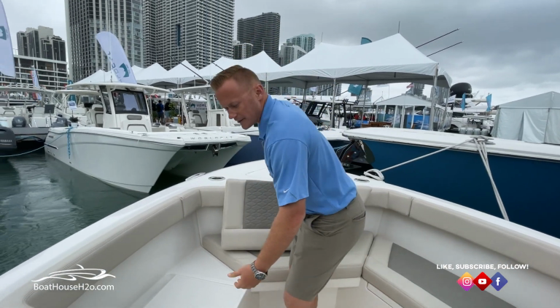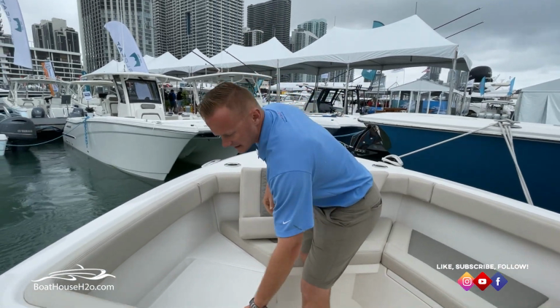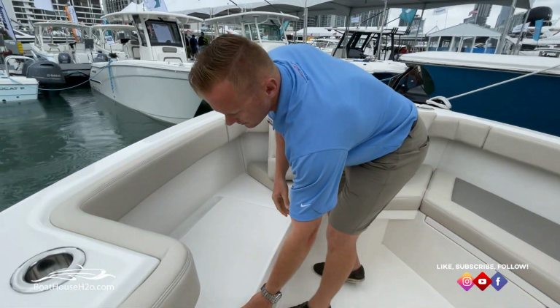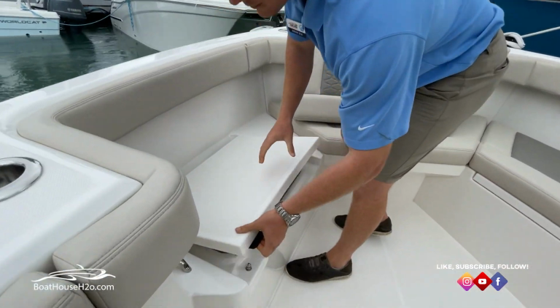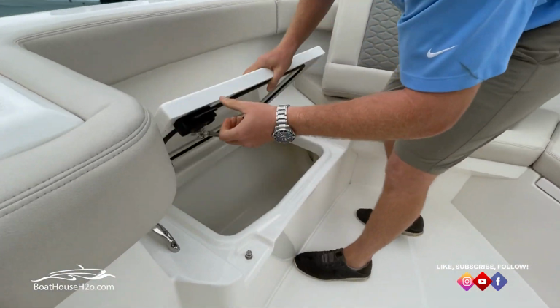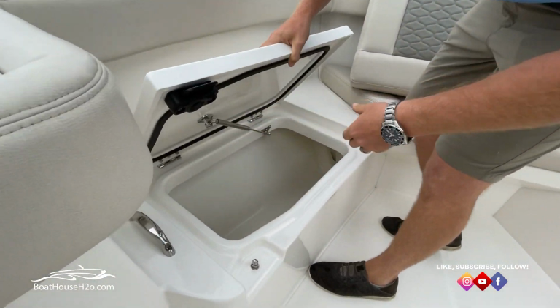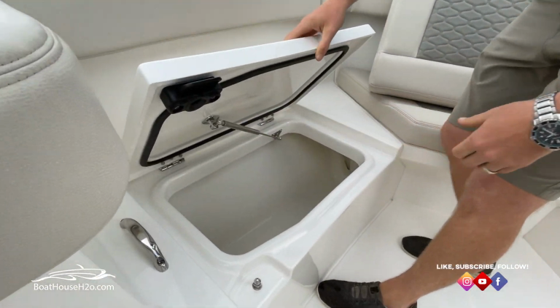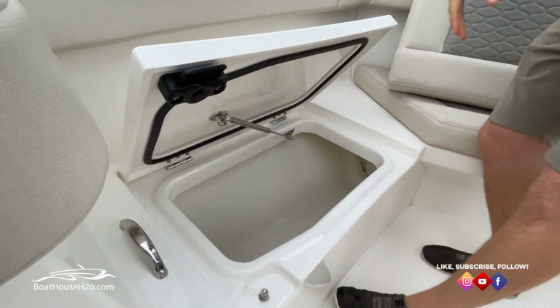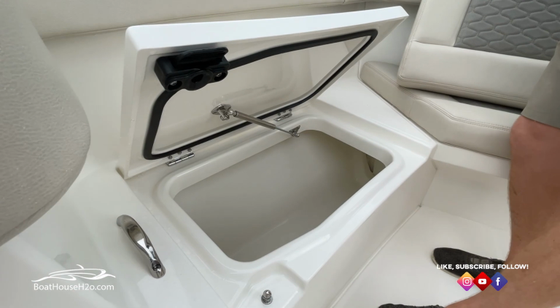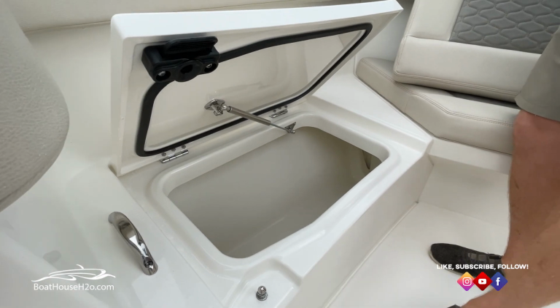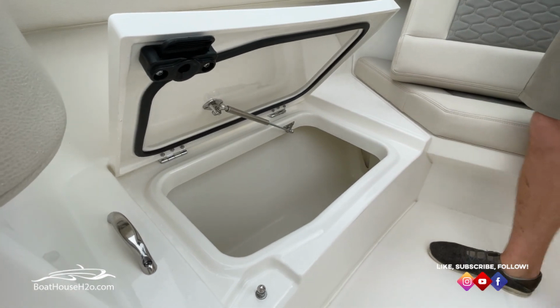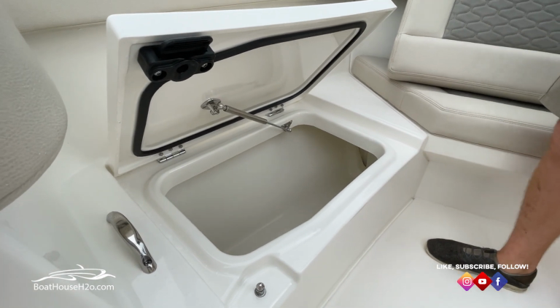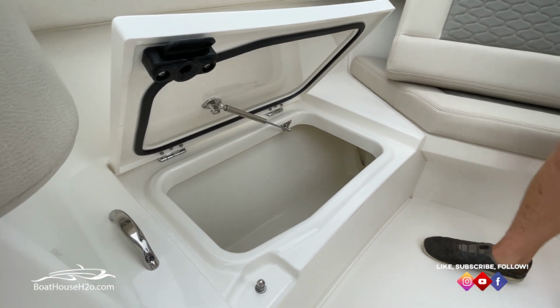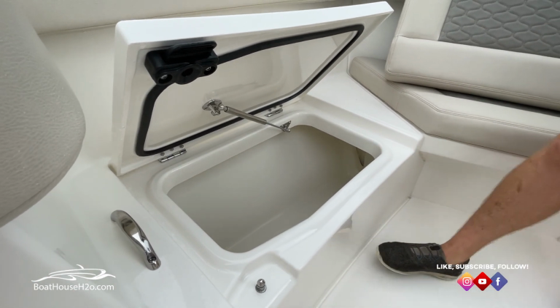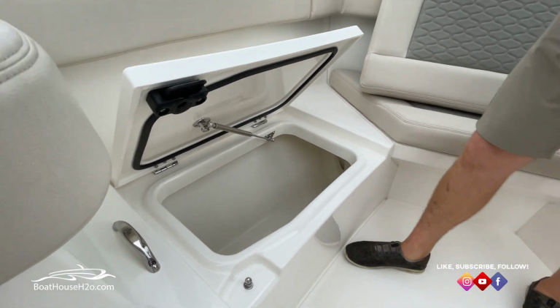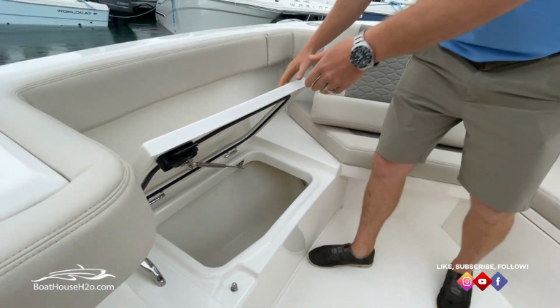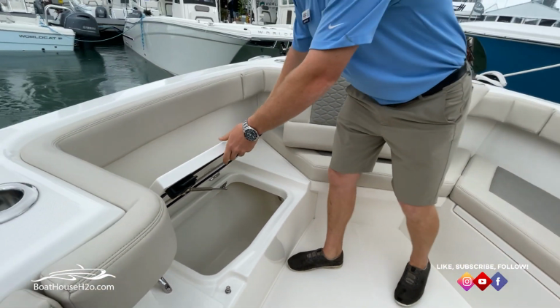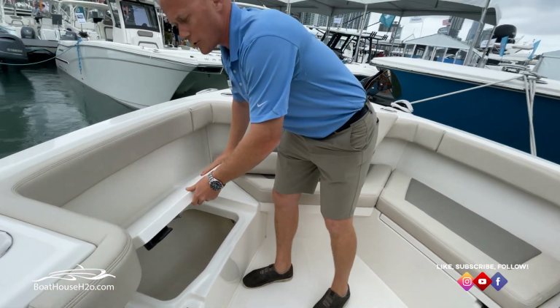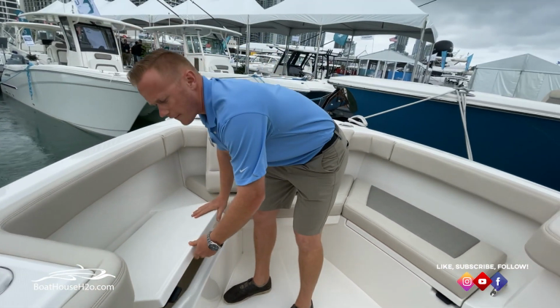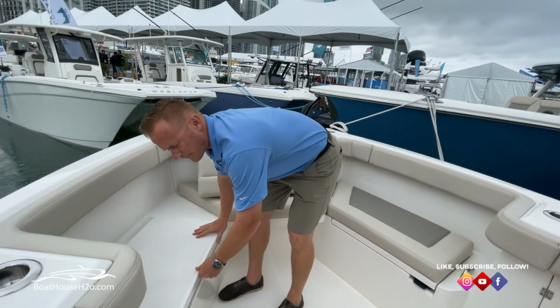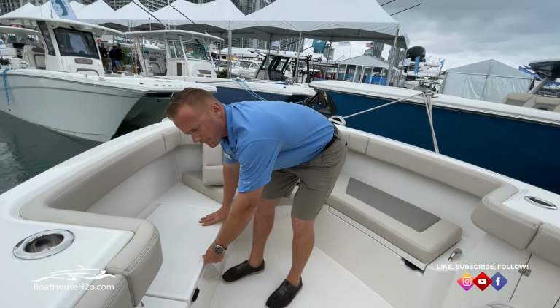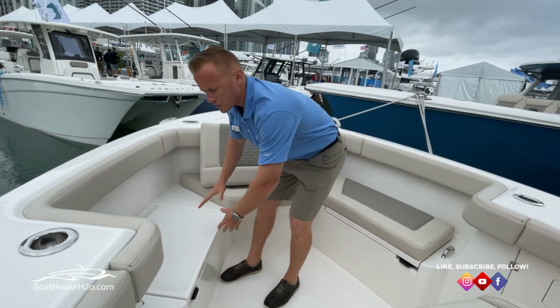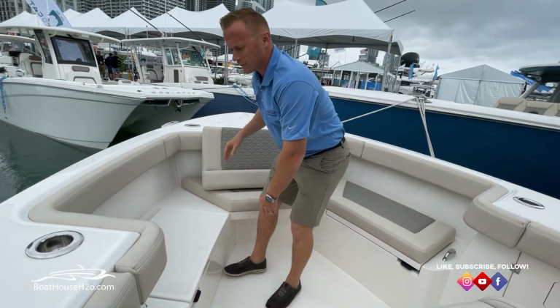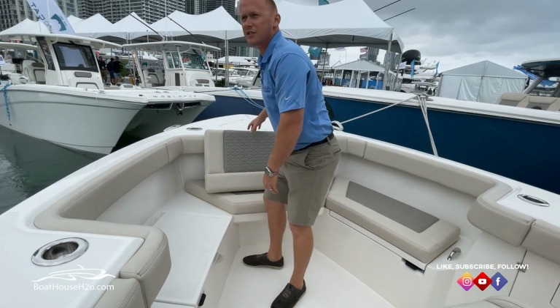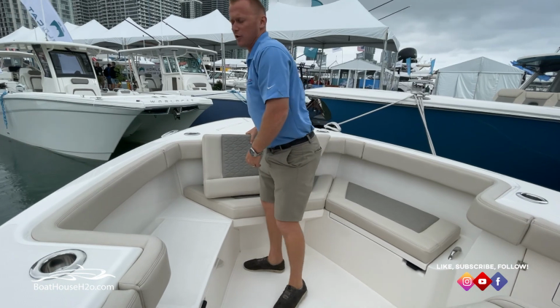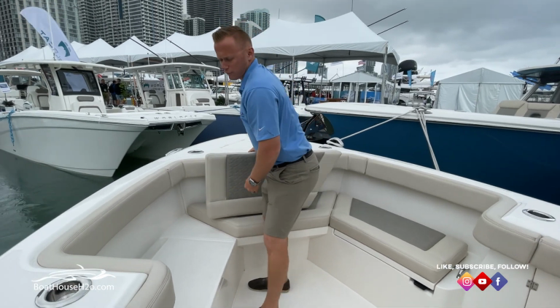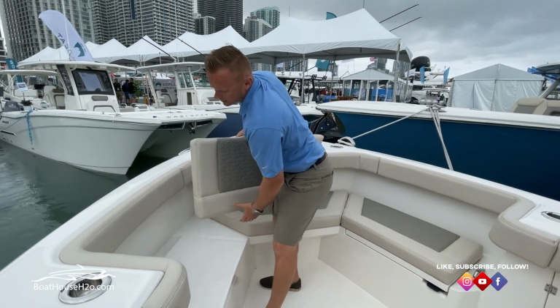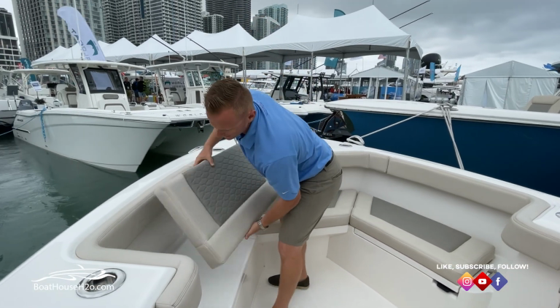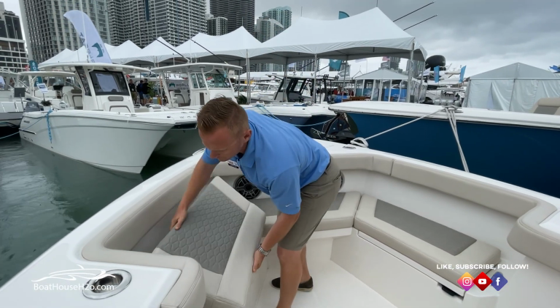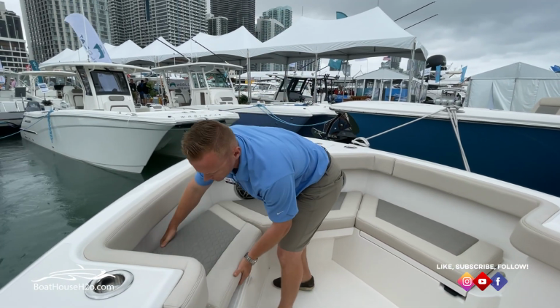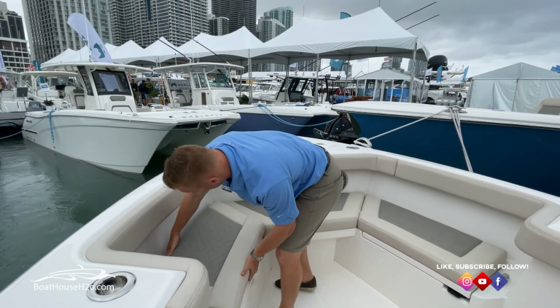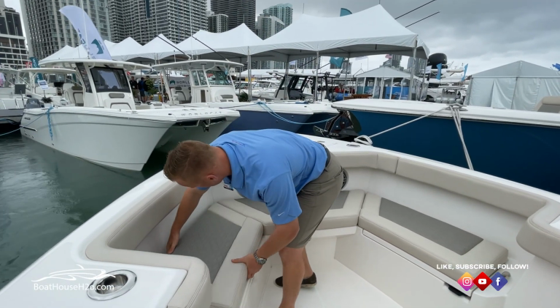Underneath your seats, there are nice large storage compartments on either side of the boat. Close those off and you're going to have all finished-off lids. Really nice fit and finish on this boat.